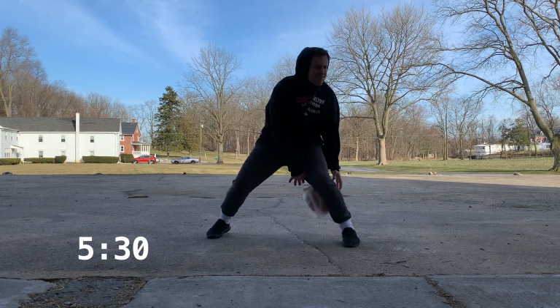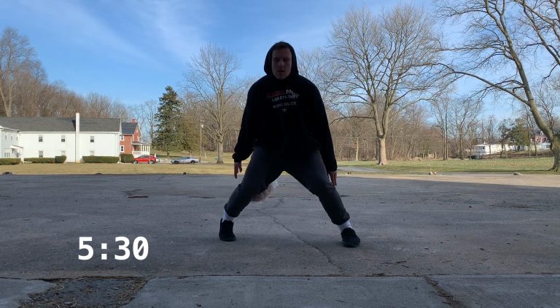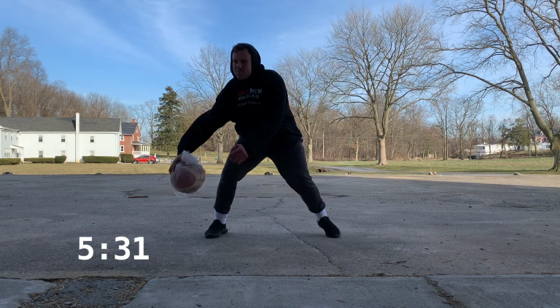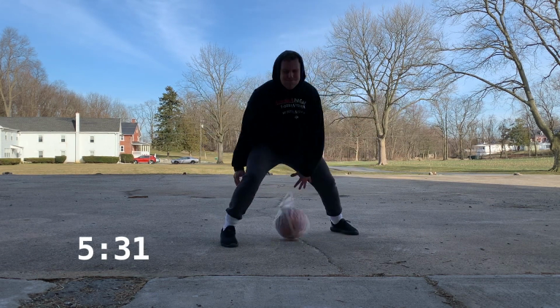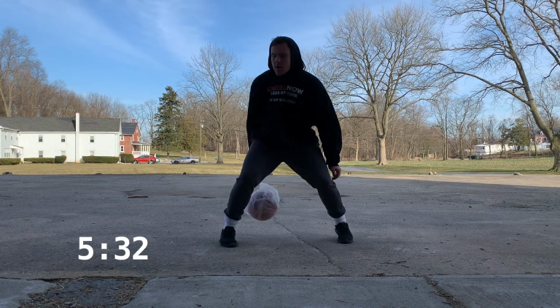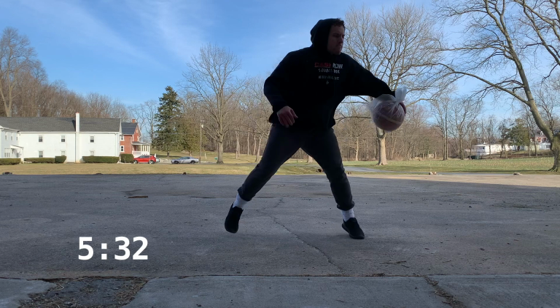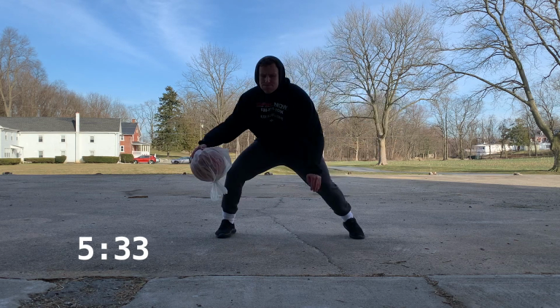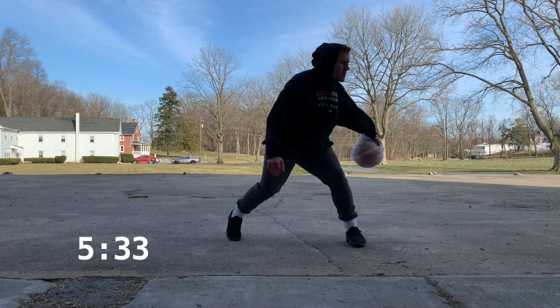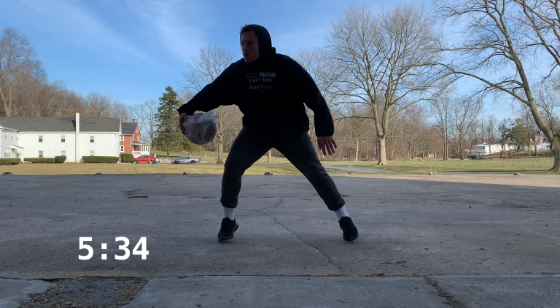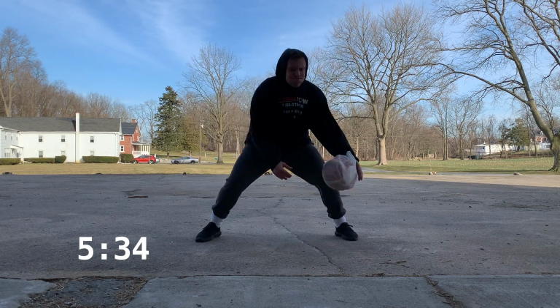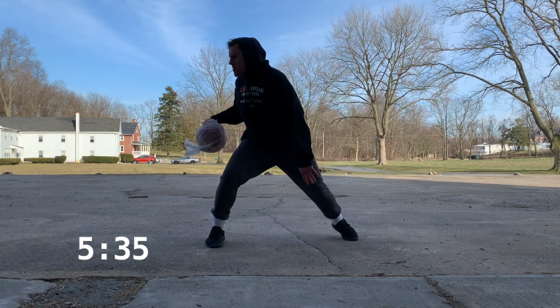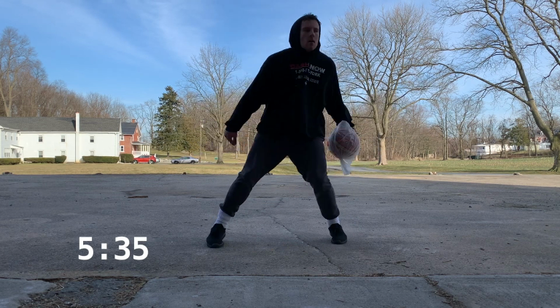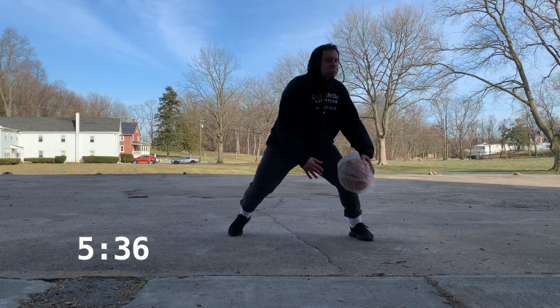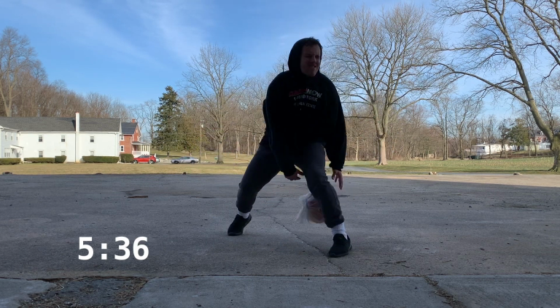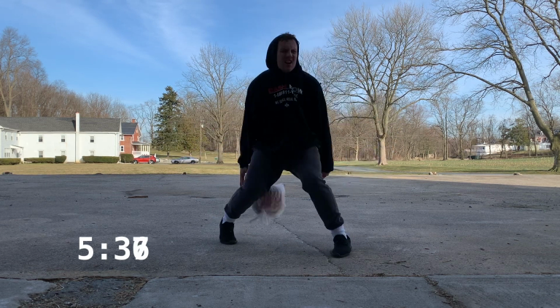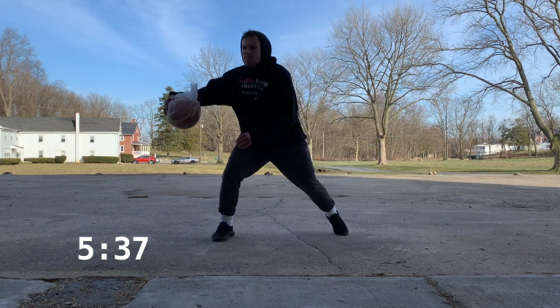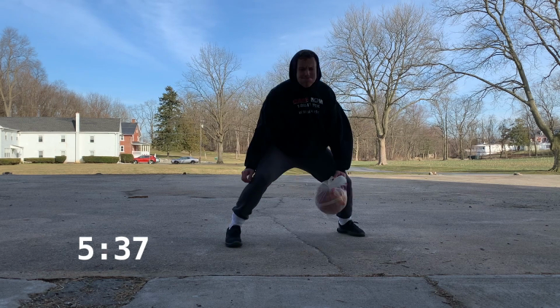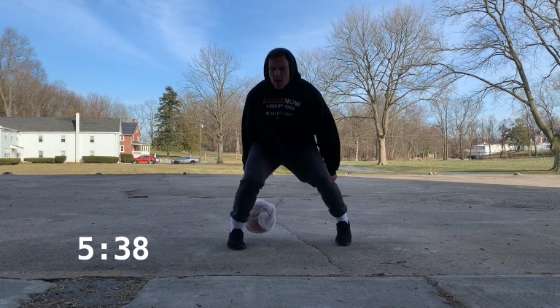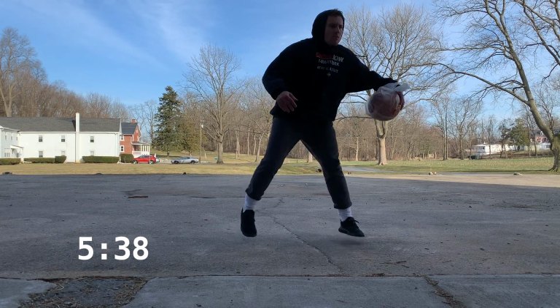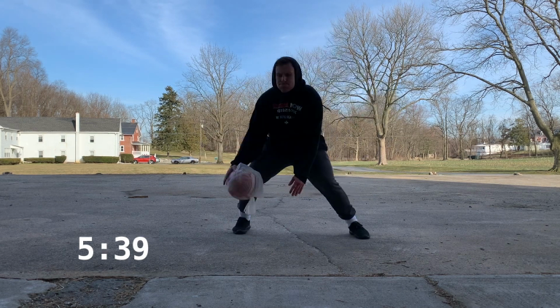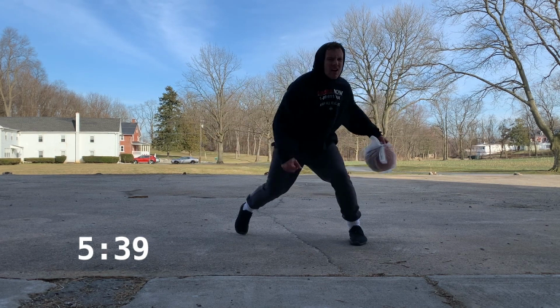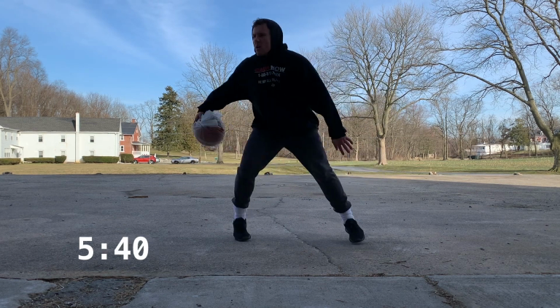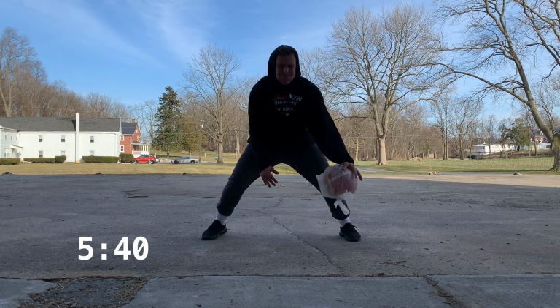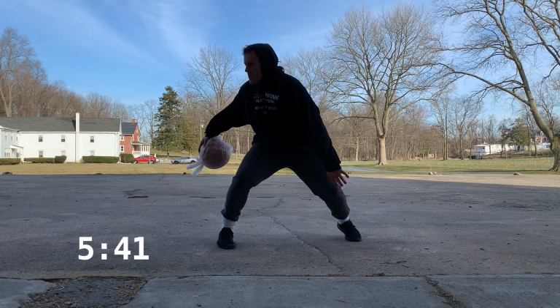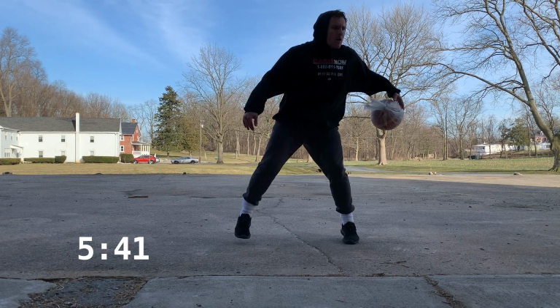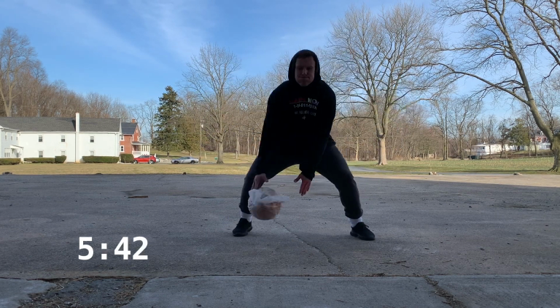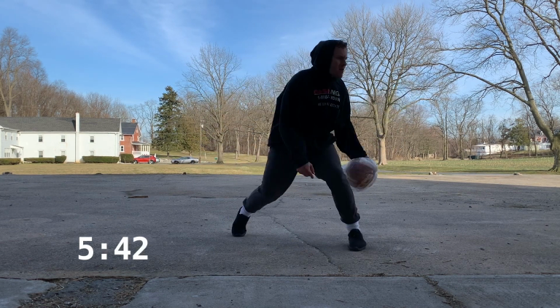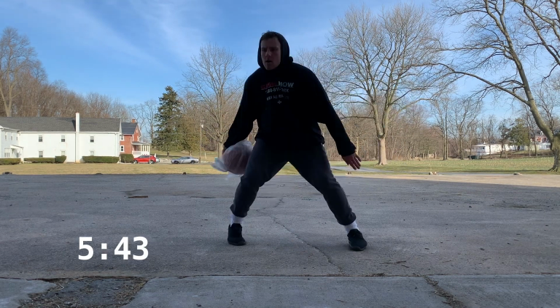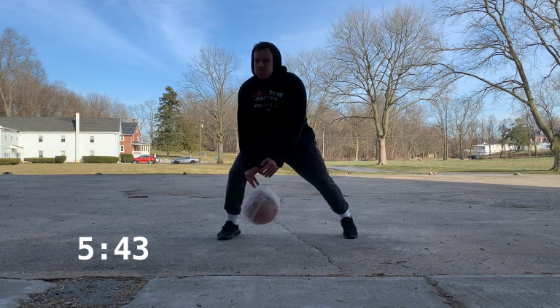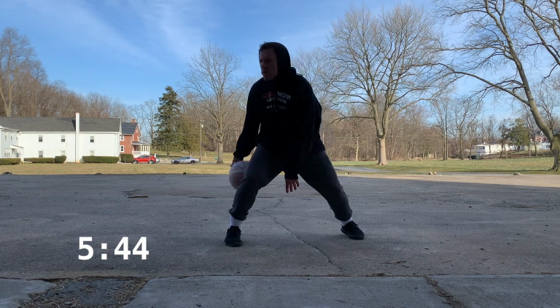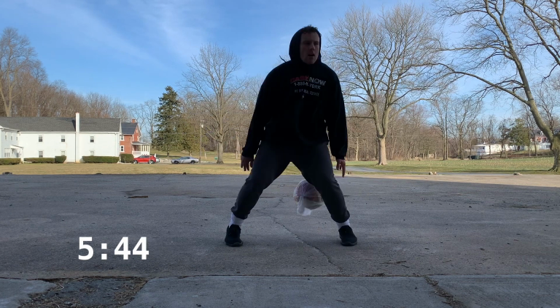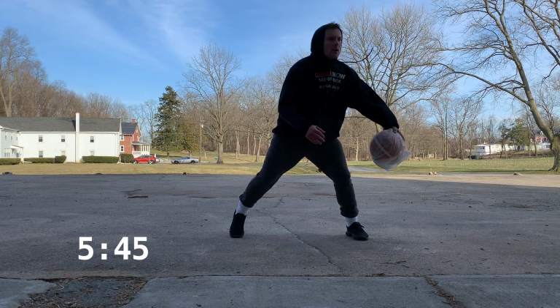We're about 30 seconds in — really start to push yourself, game speed. I really found my rhythm with this one; I think because it is working both sides equally it allows you to really go hard, push yourself, and it really makes for a great conditioning drill as well.